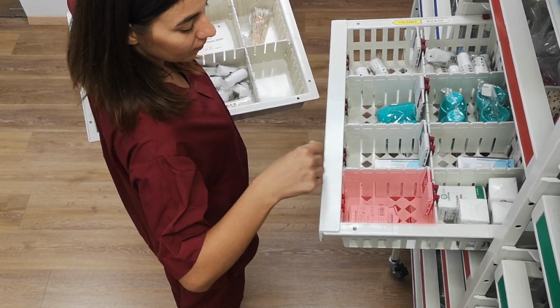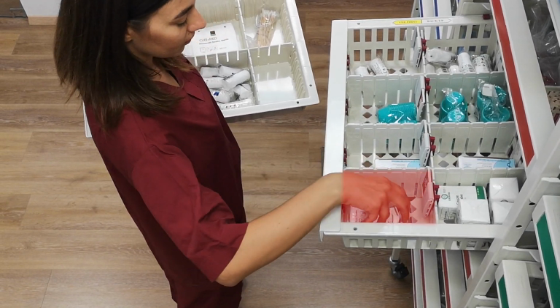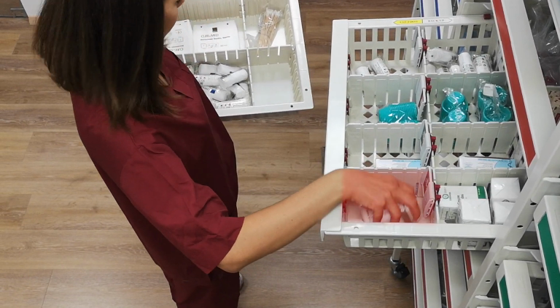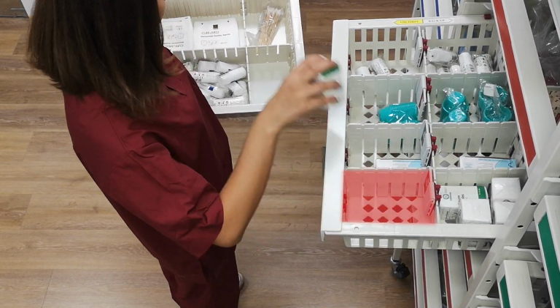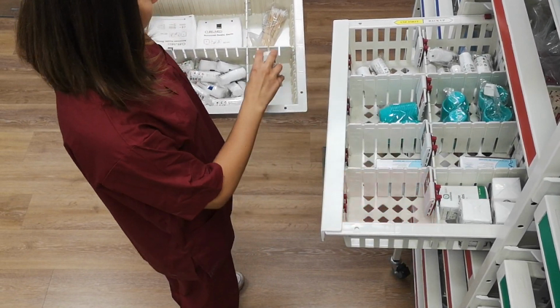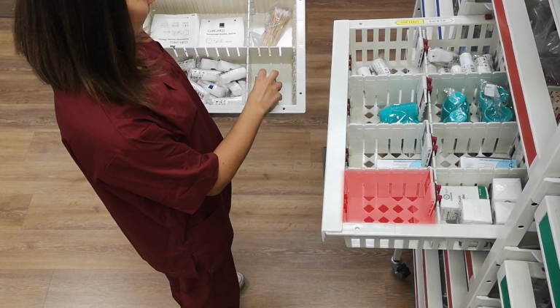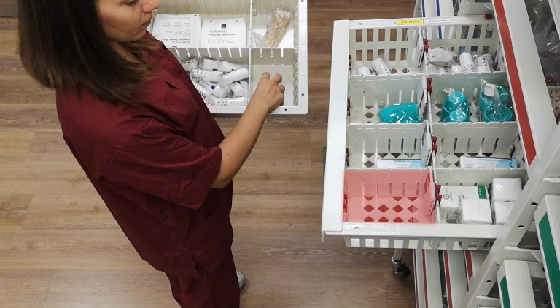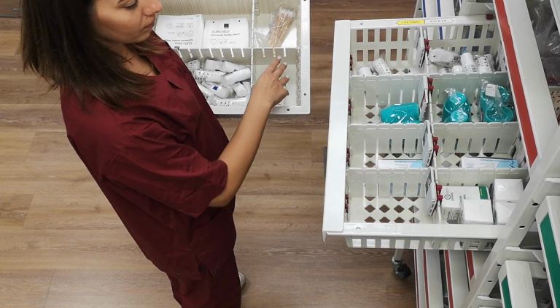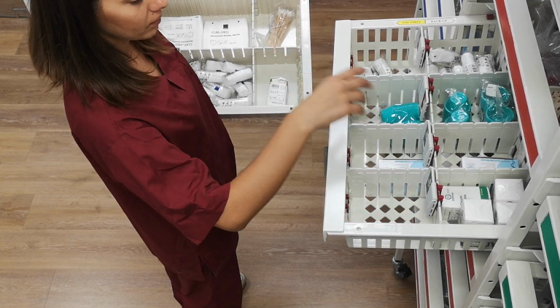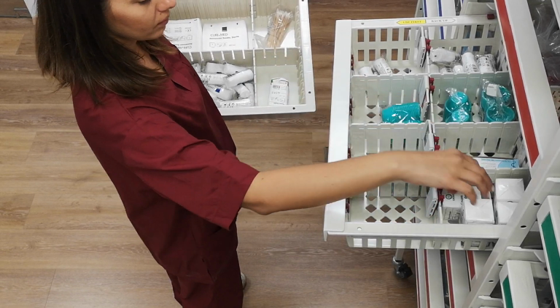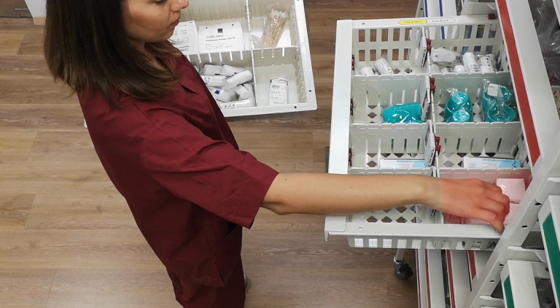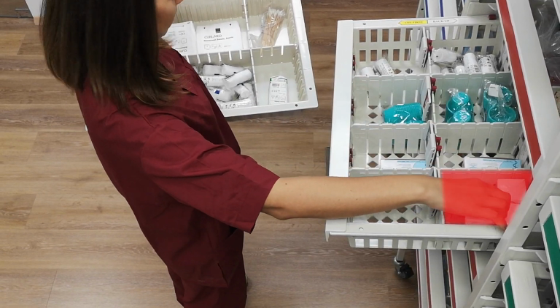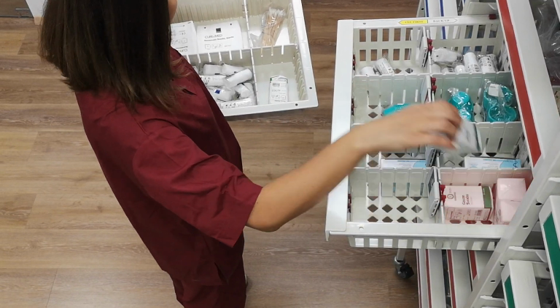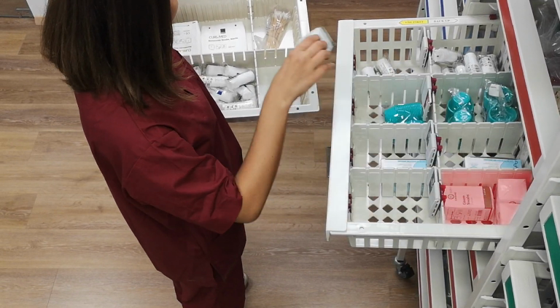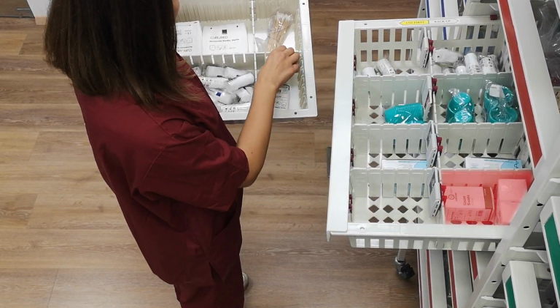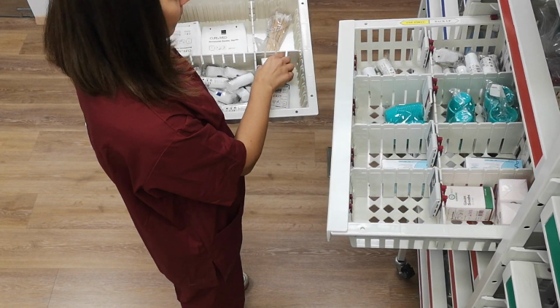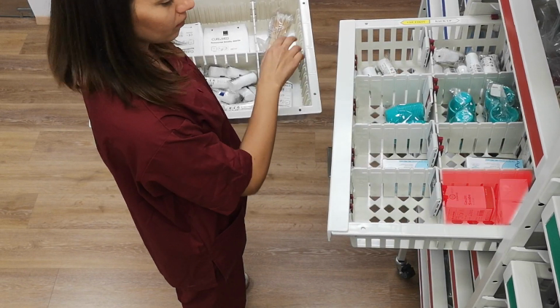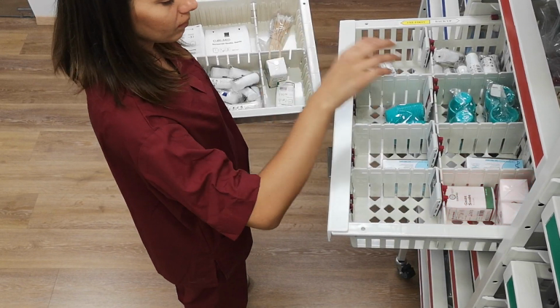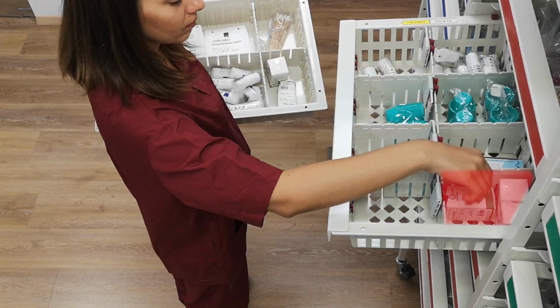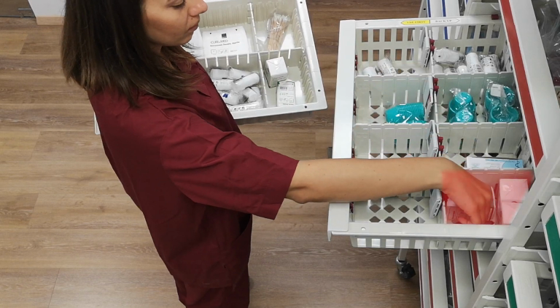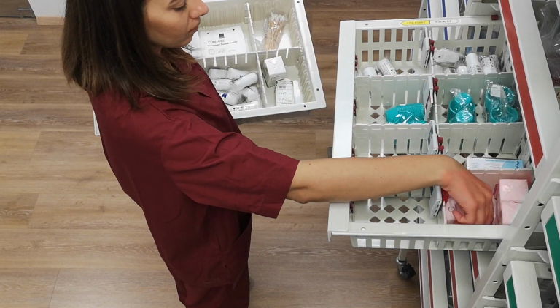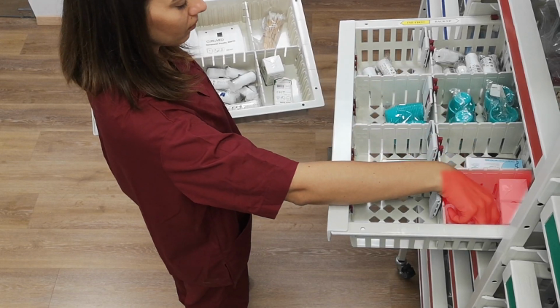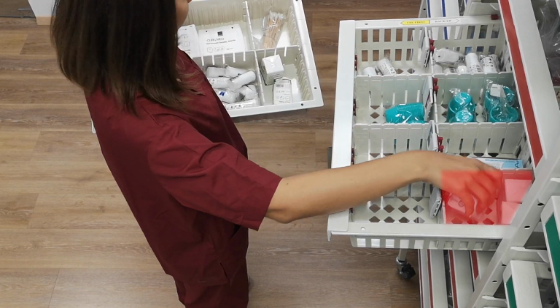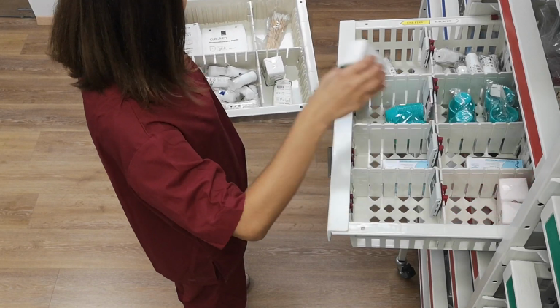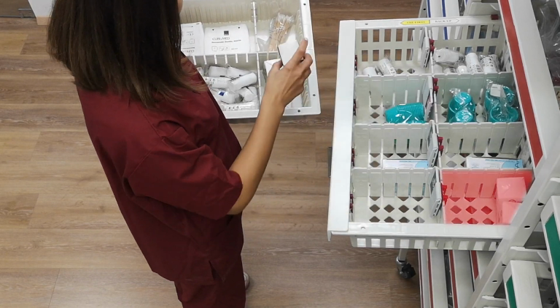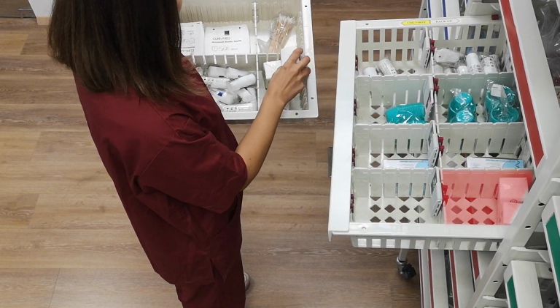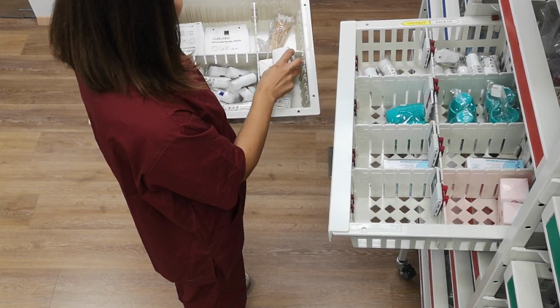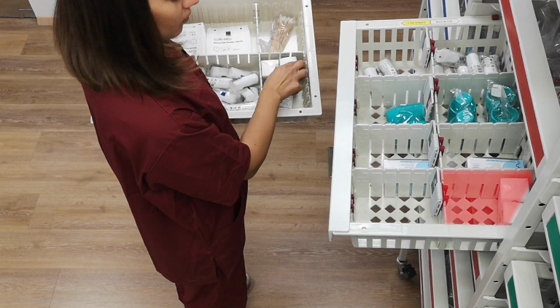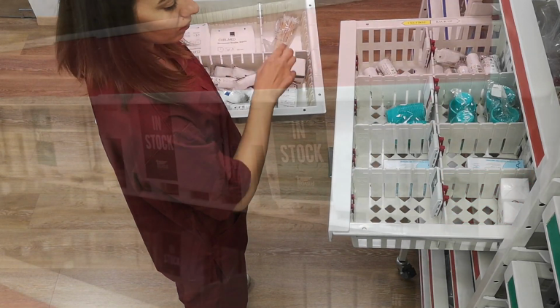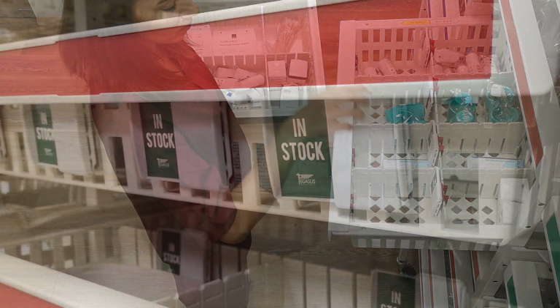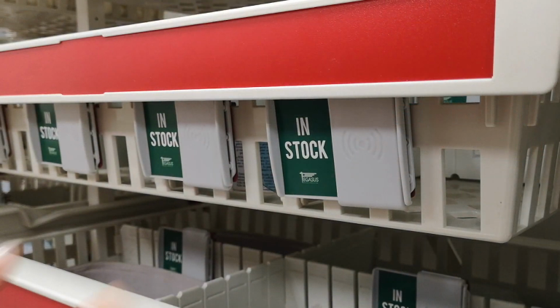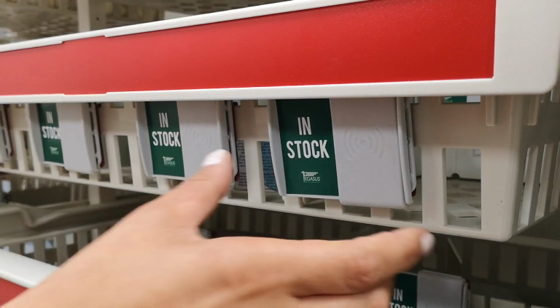The nurse's action will trigger the system to create an order for the replenishment of the empty bin.